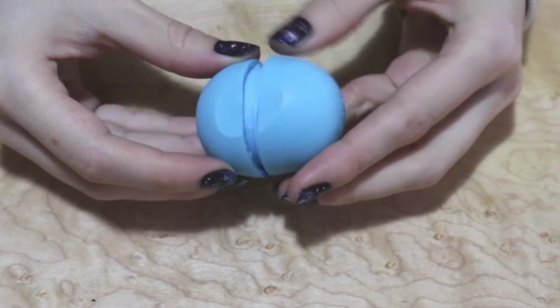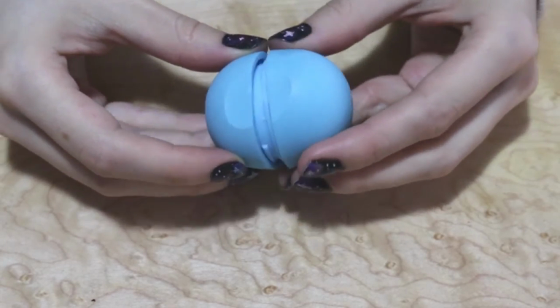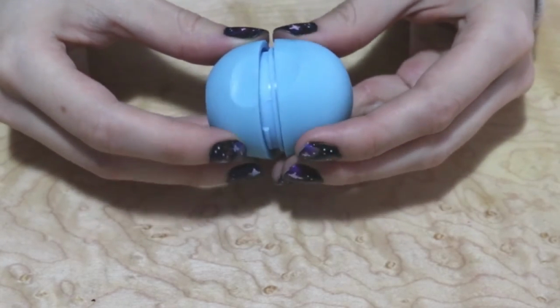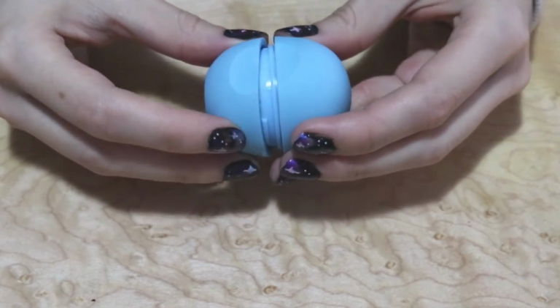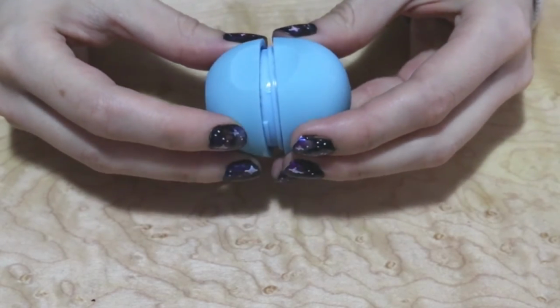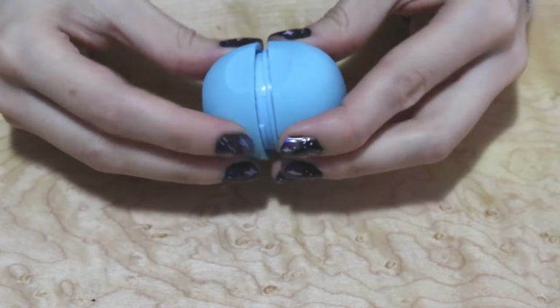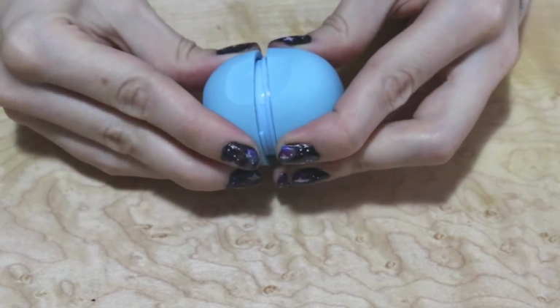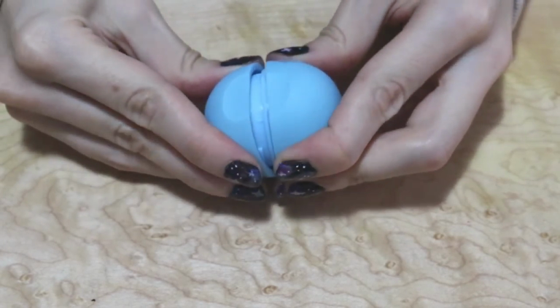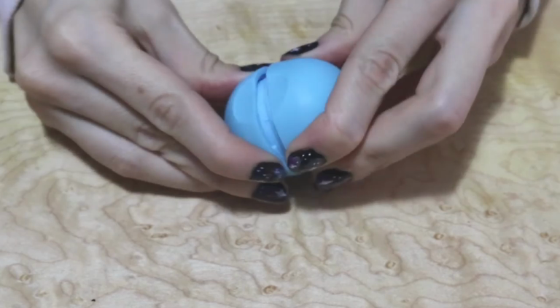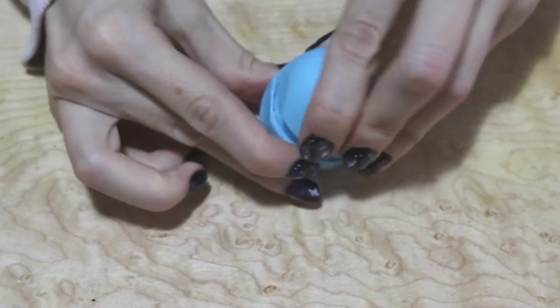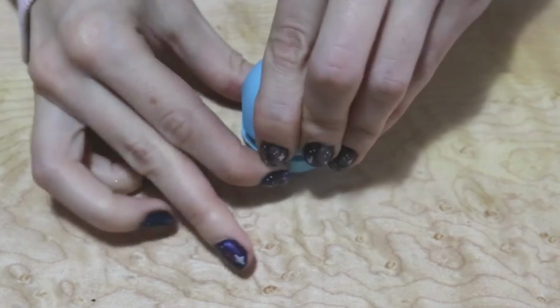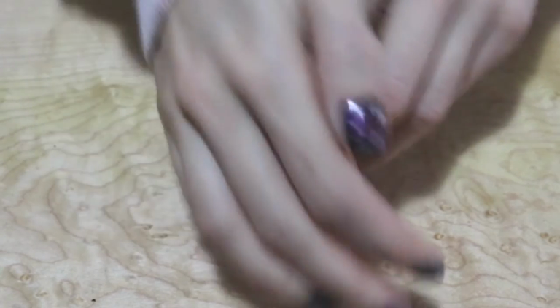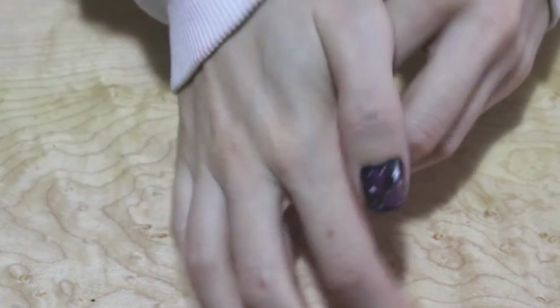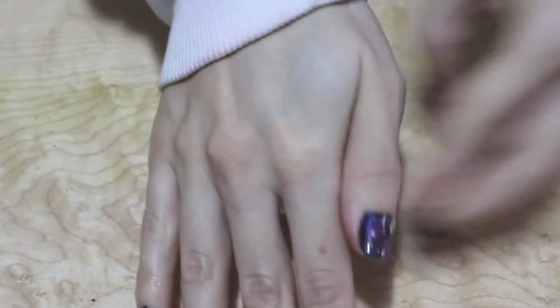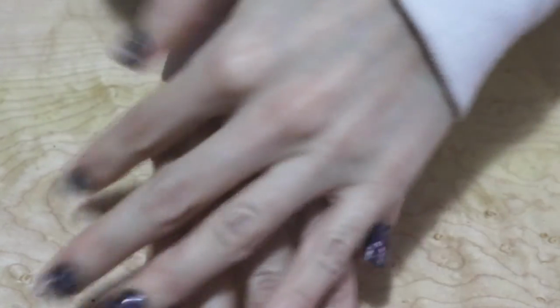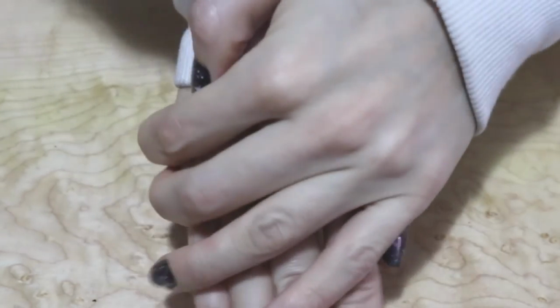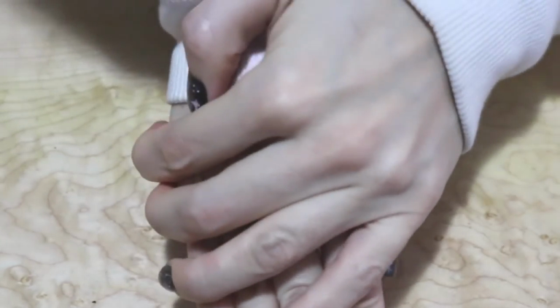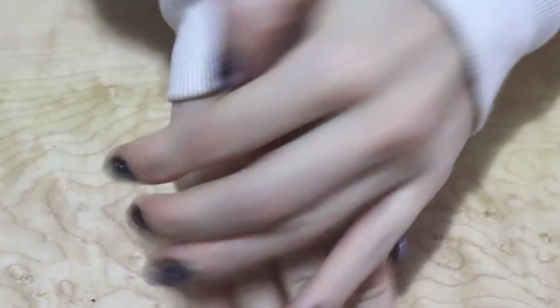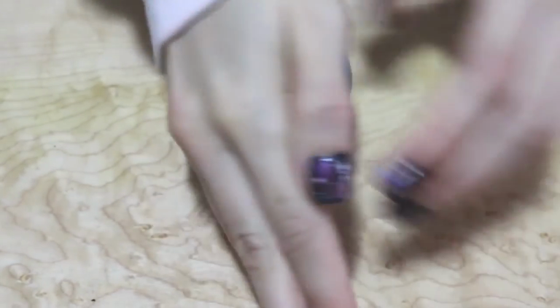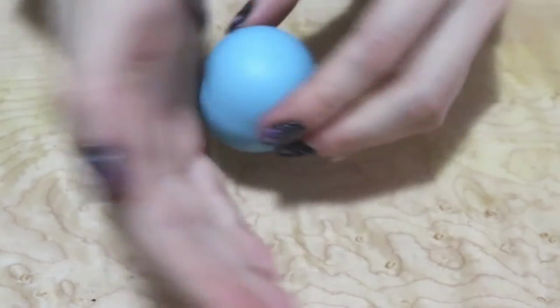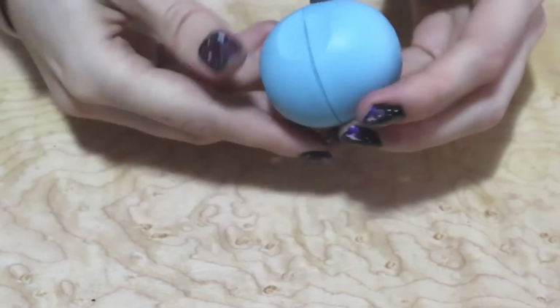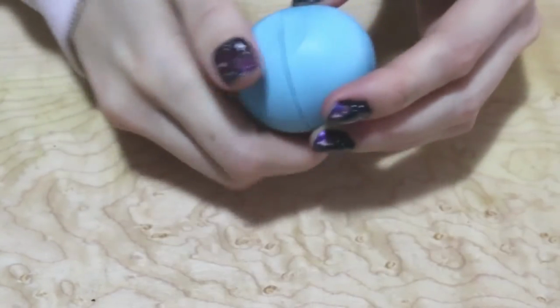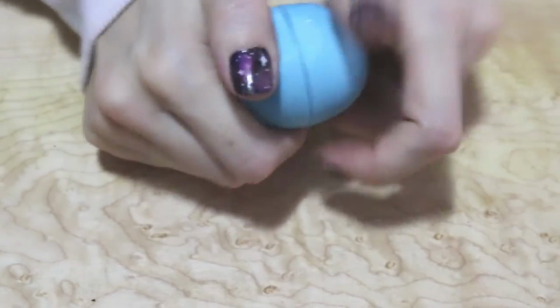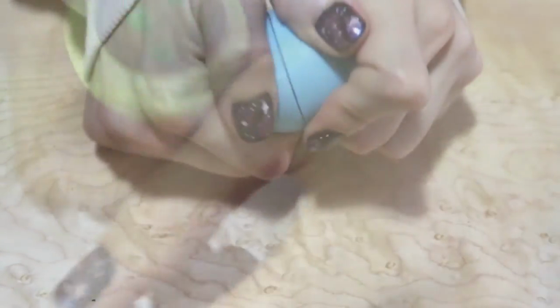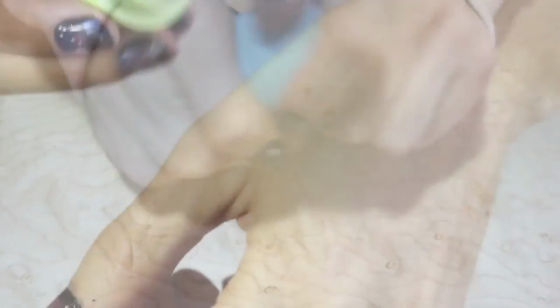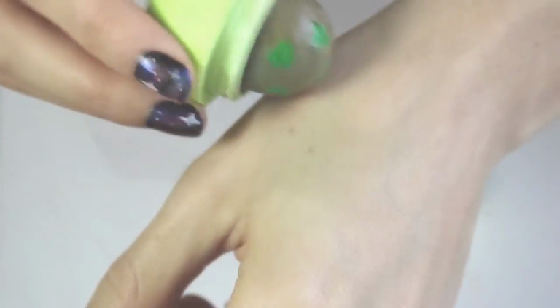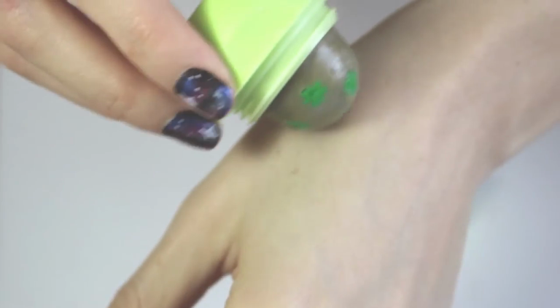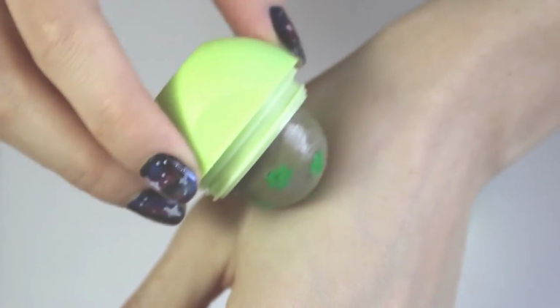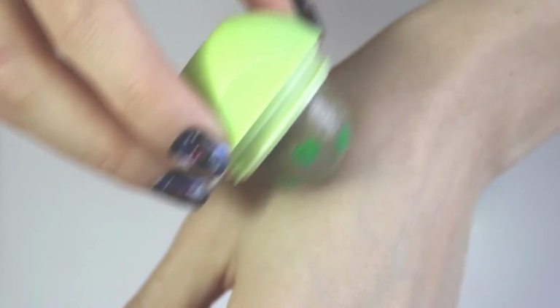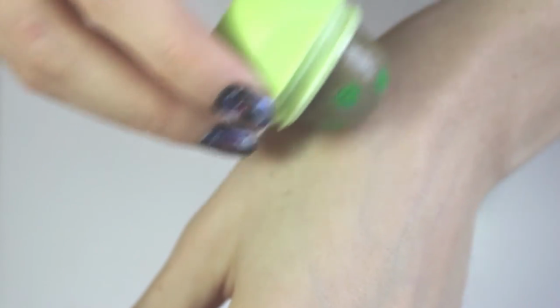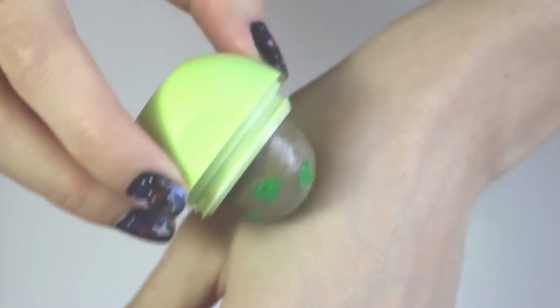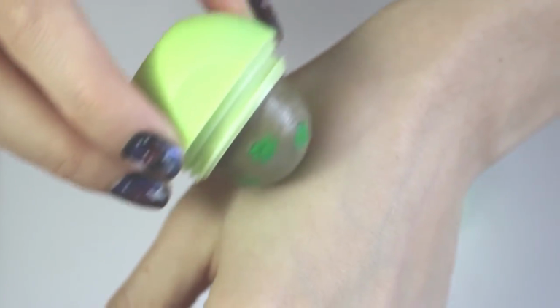Then you're going to snap the two pieces together and push it down super hard. When you open it up, this is what it should look like.